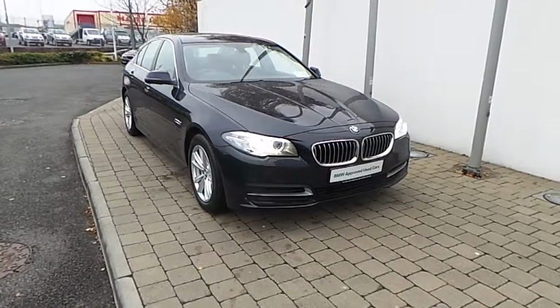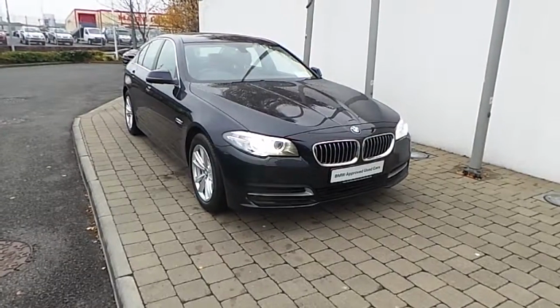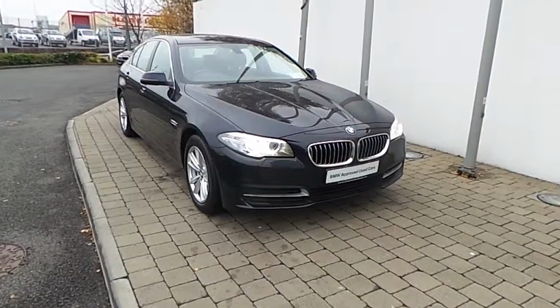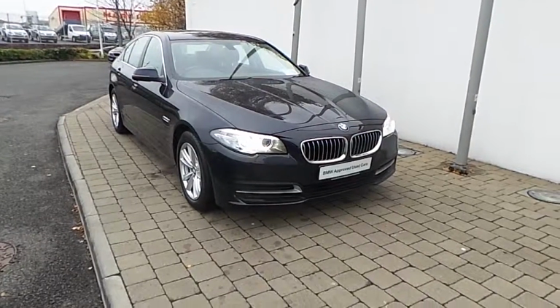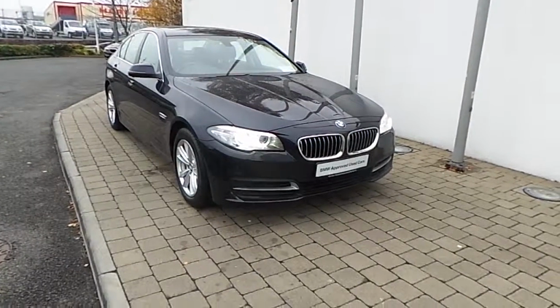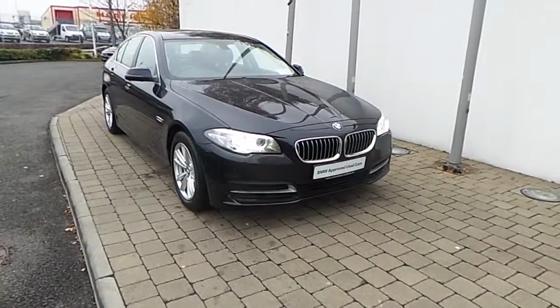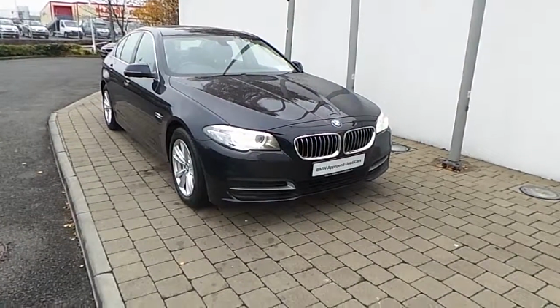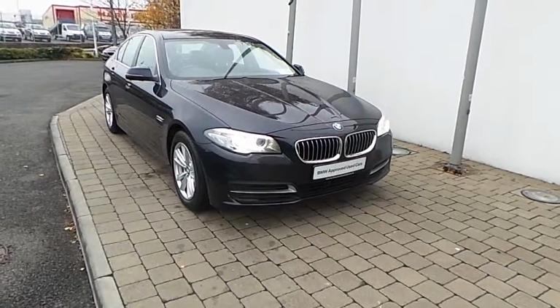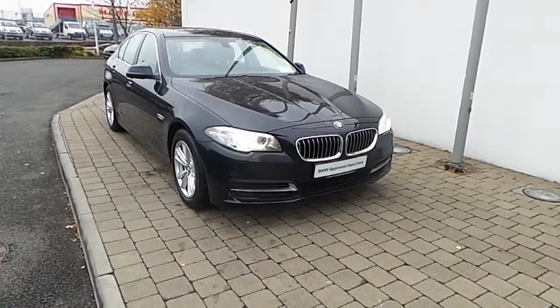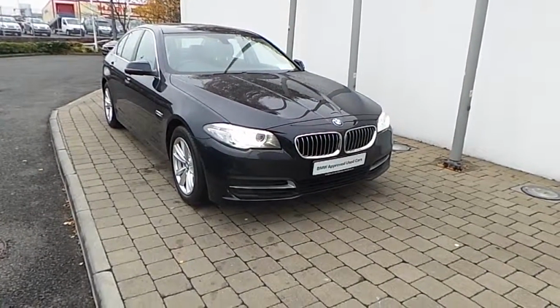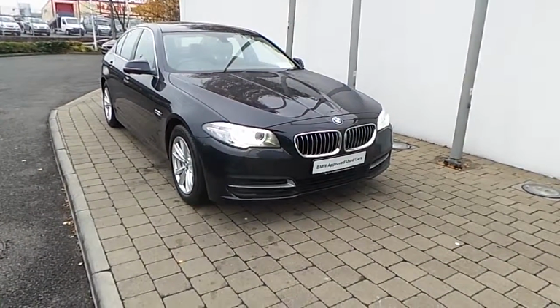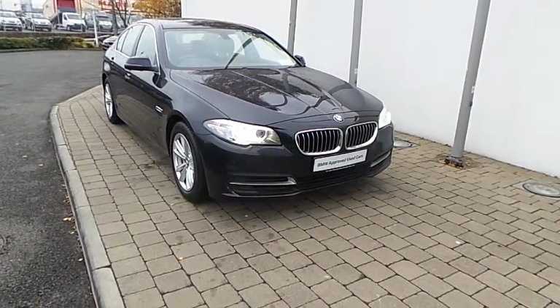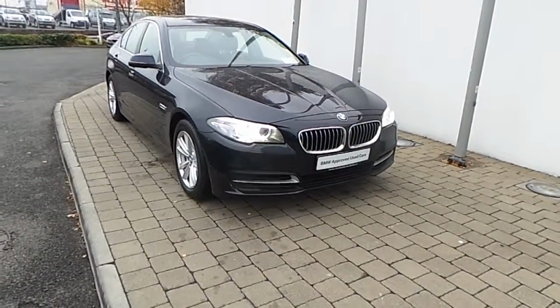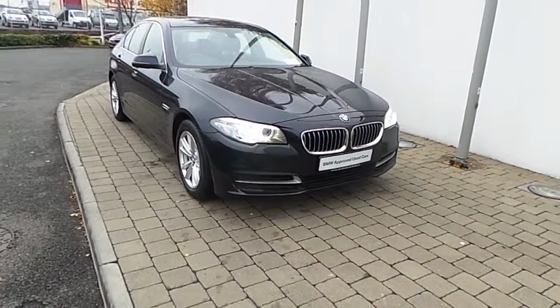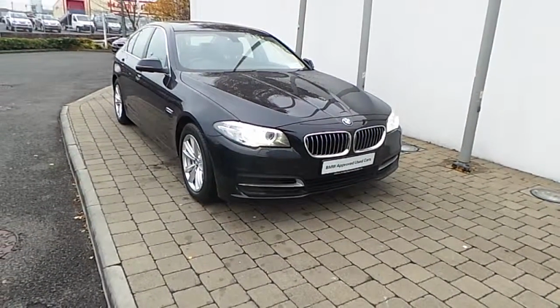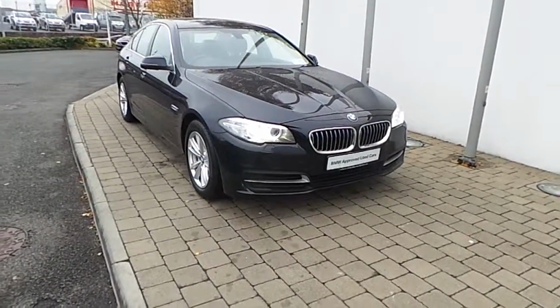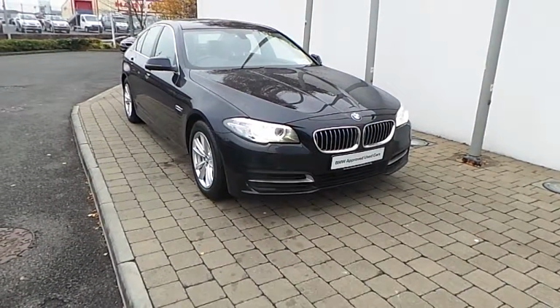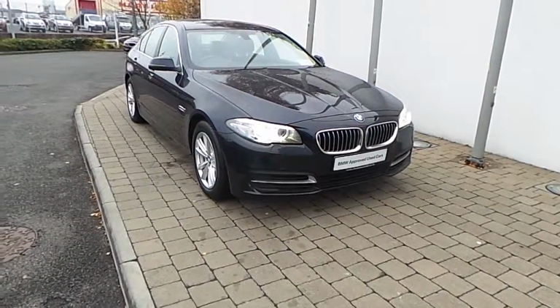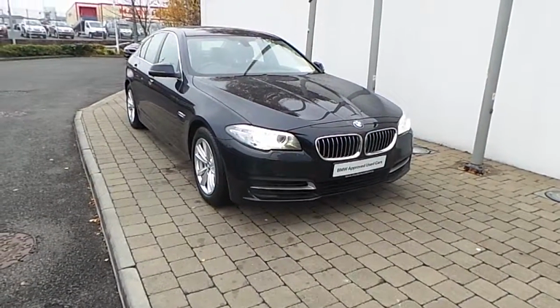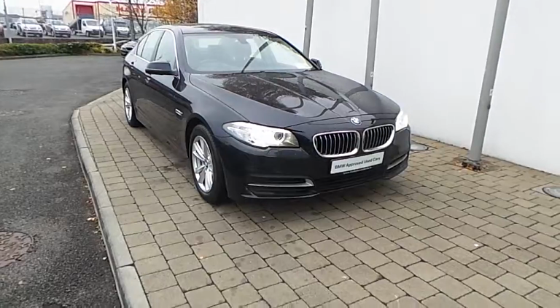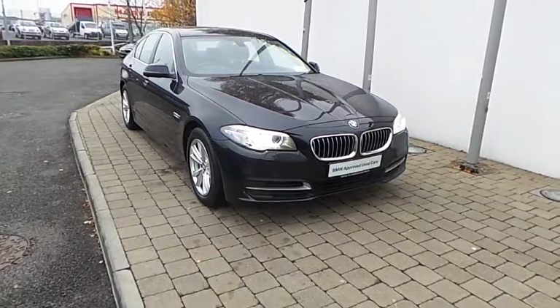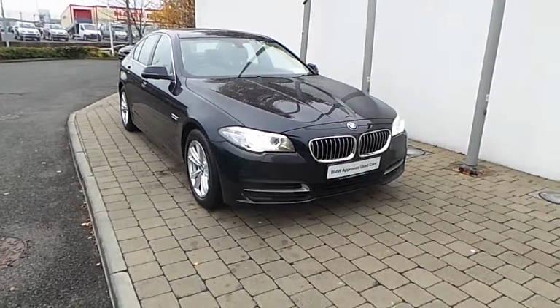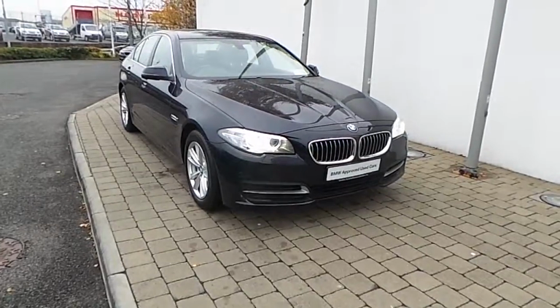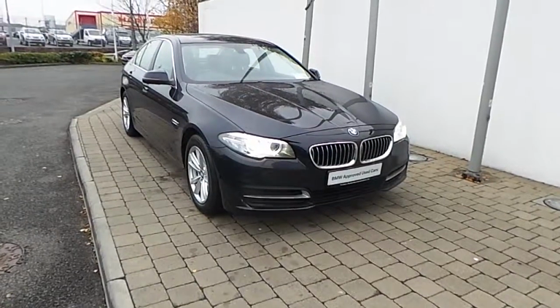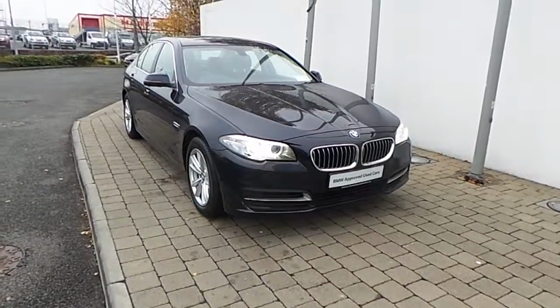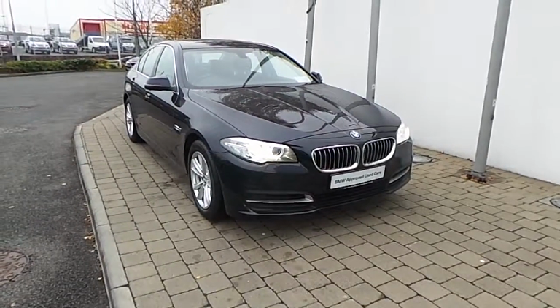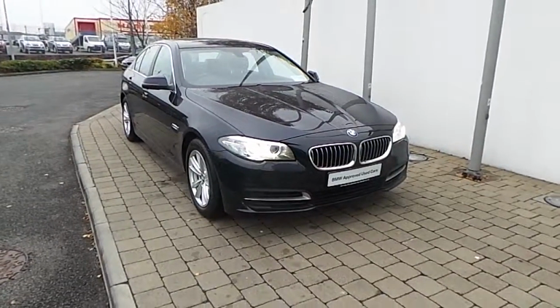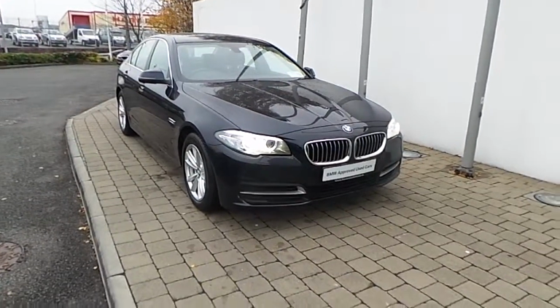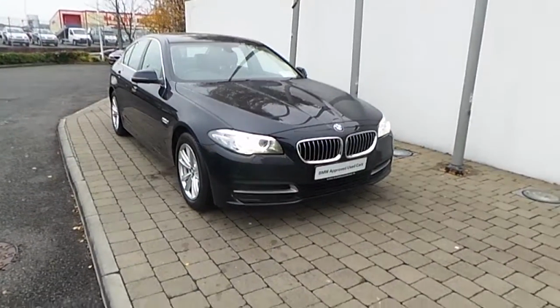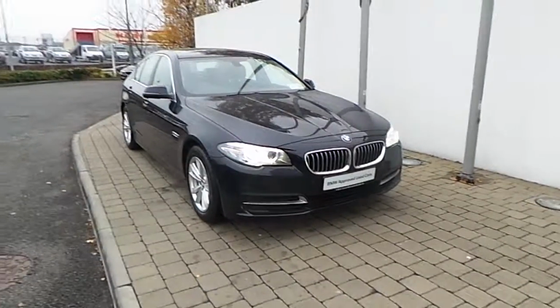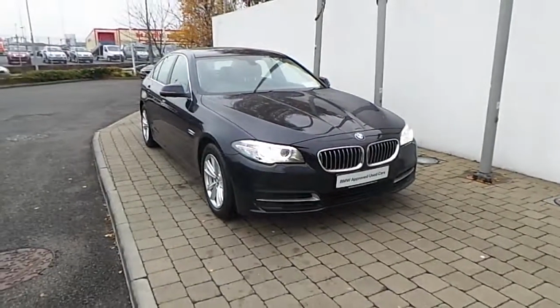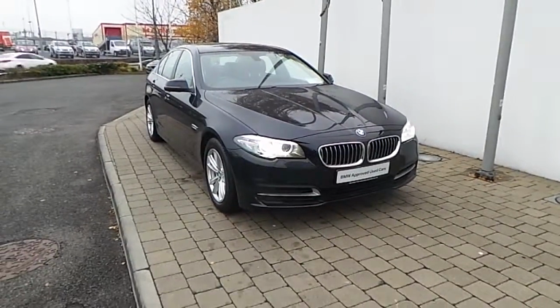Welcome to Frank Keane BMW and a nice road in Dublin. Thanks for taking the time to look at this video clip on the 141 registered BMW 520D SE Saloon.